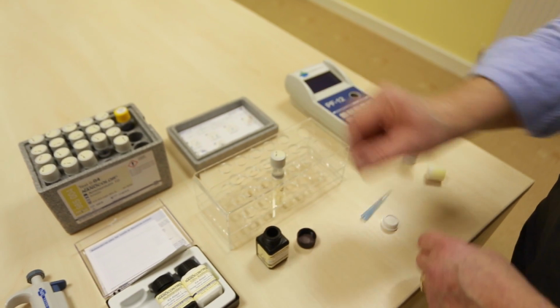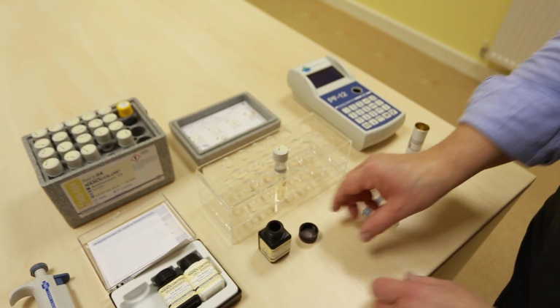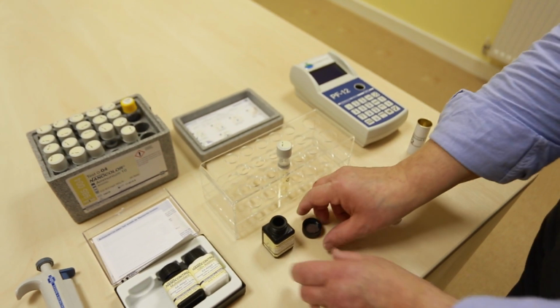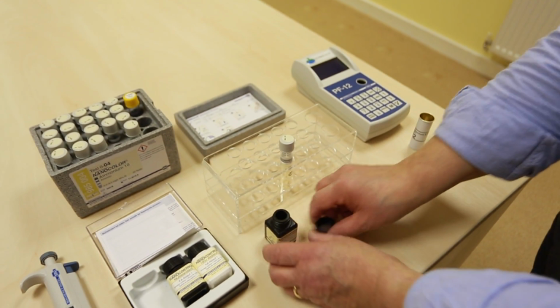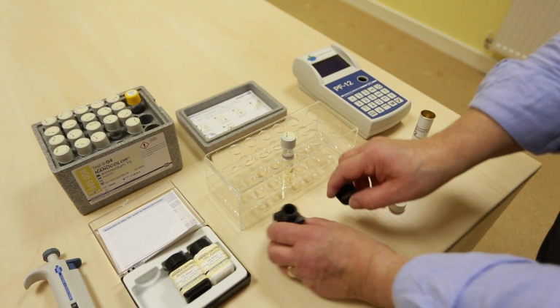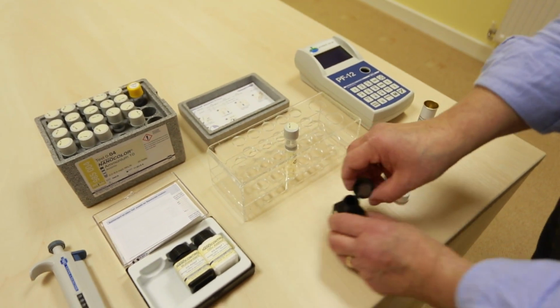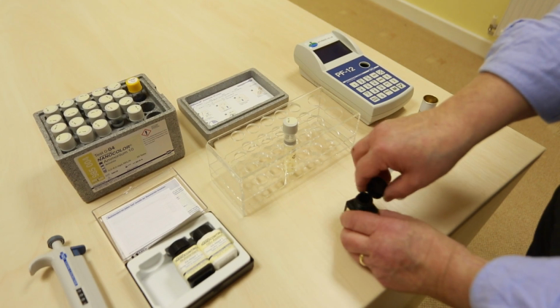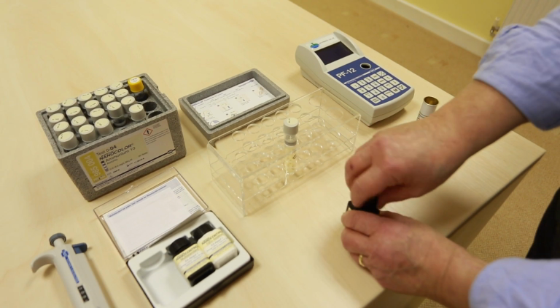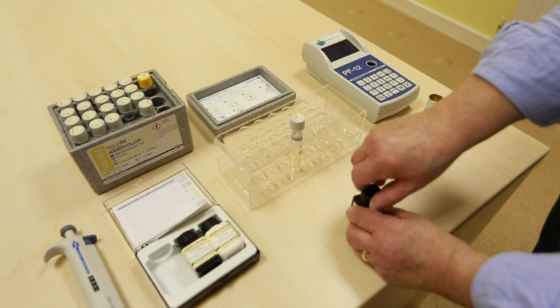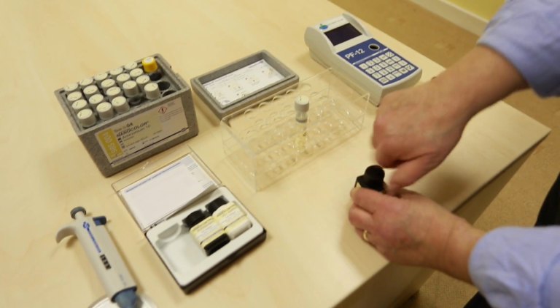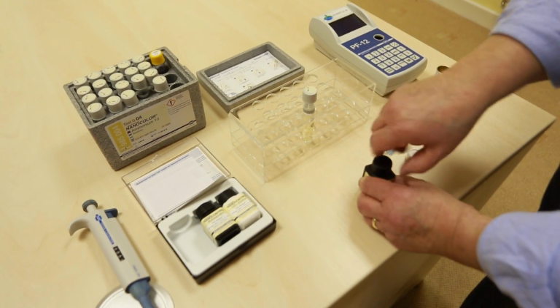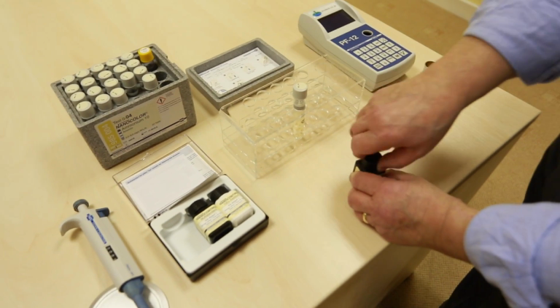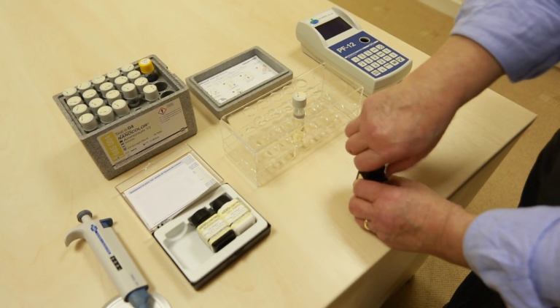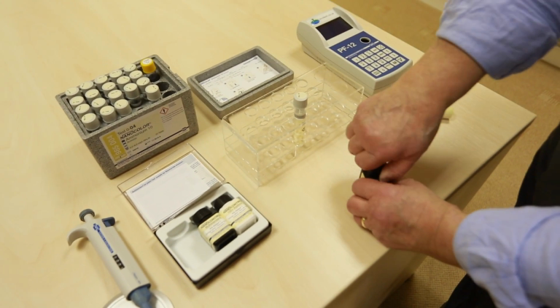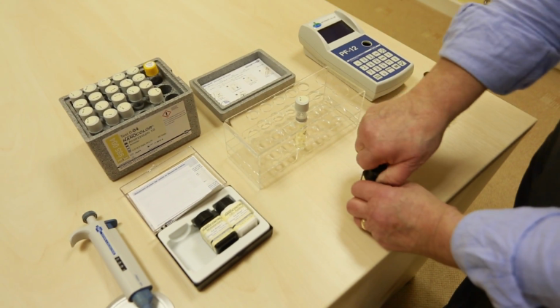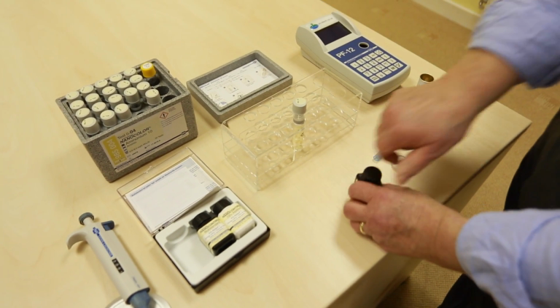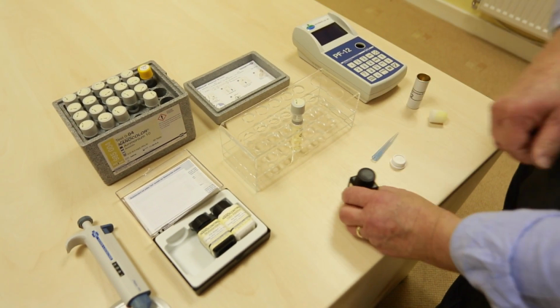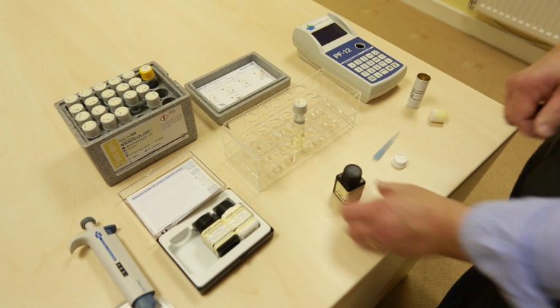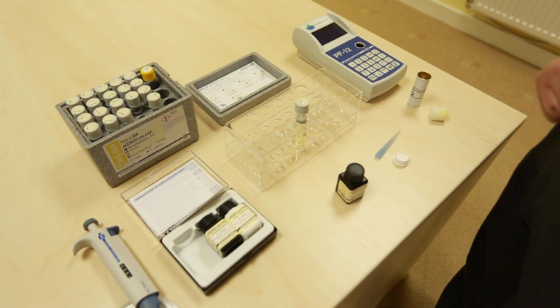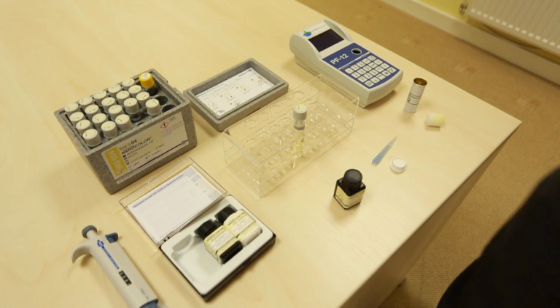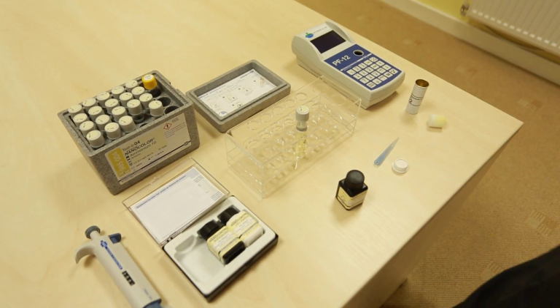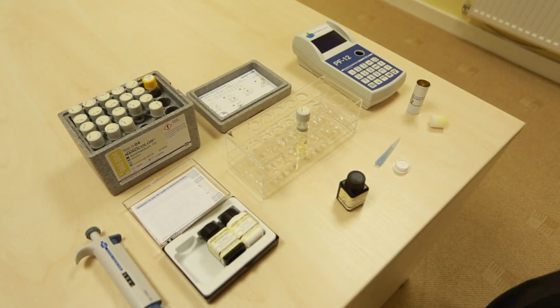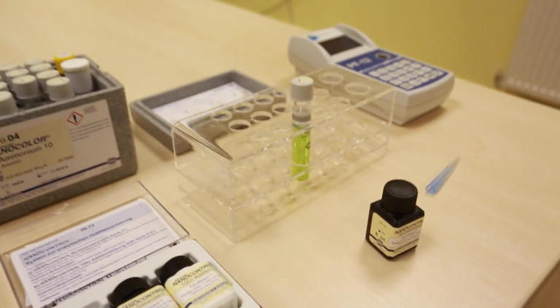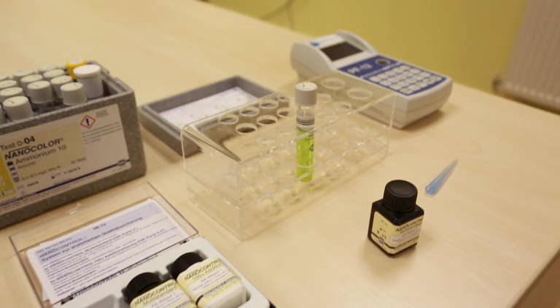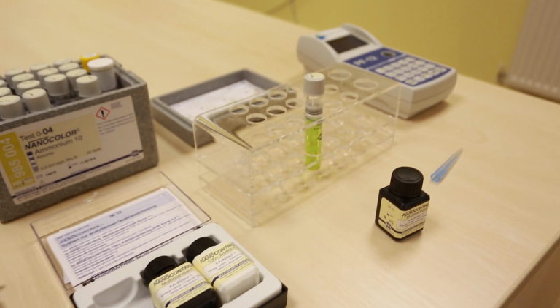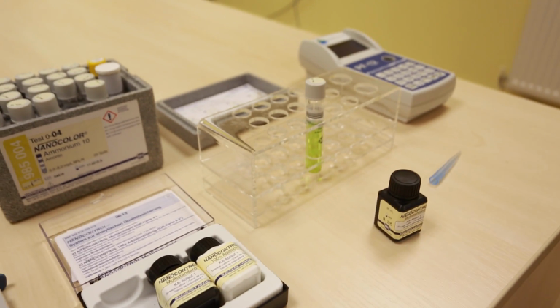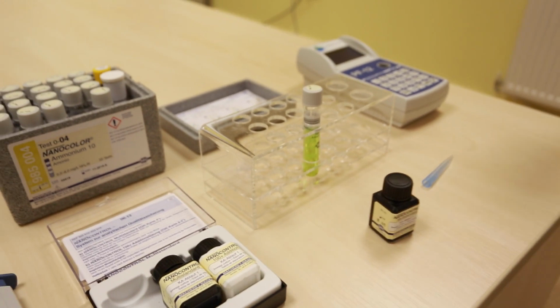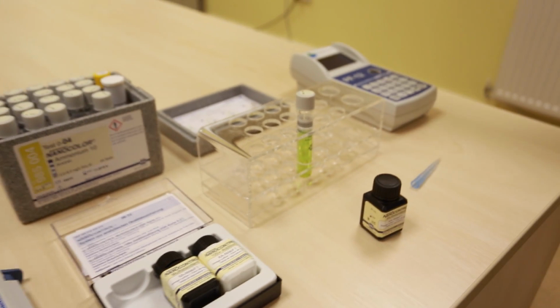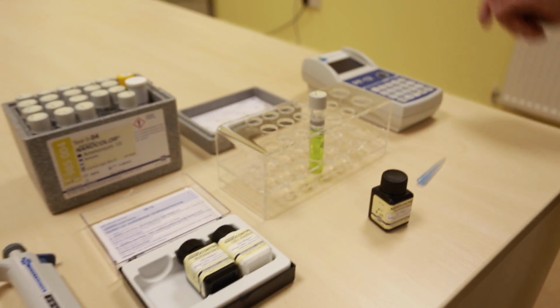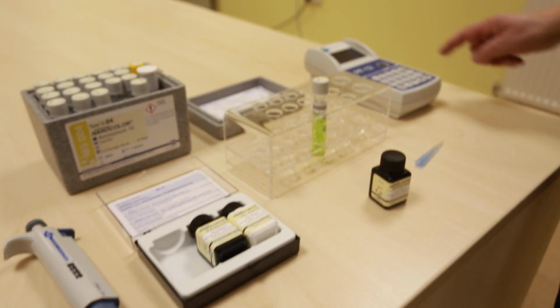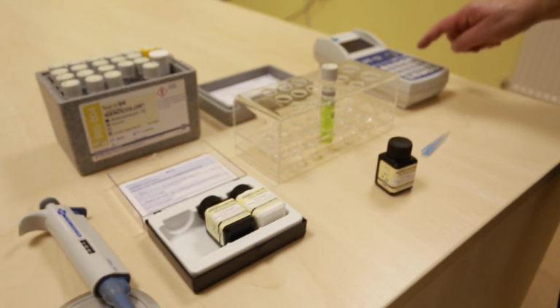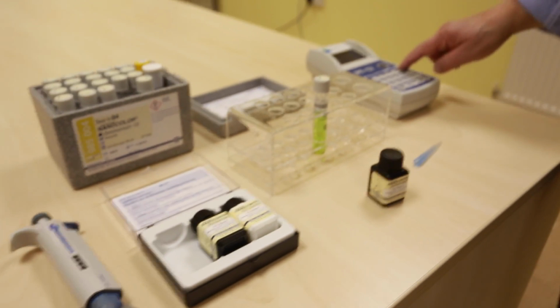That will develop a green colour over the next 15 minutes while we go and do something else. 15 minutes has elapsed.